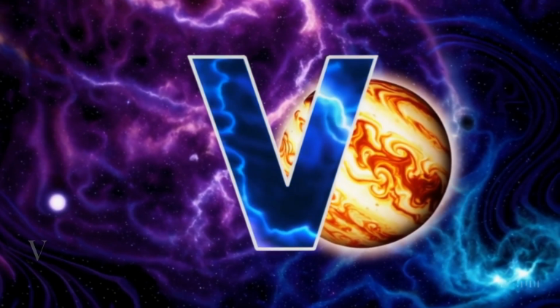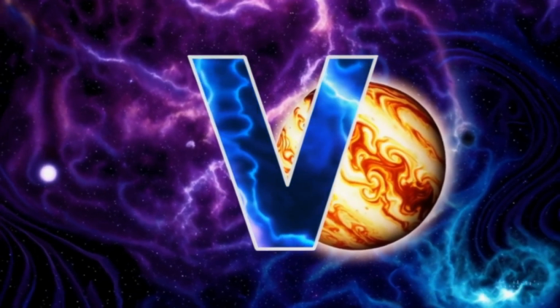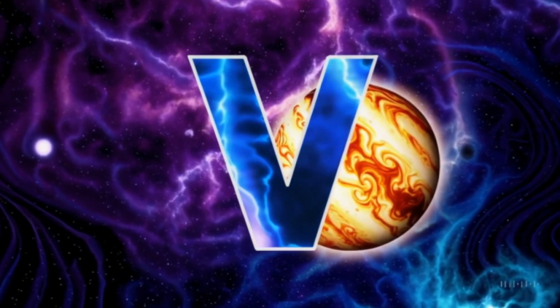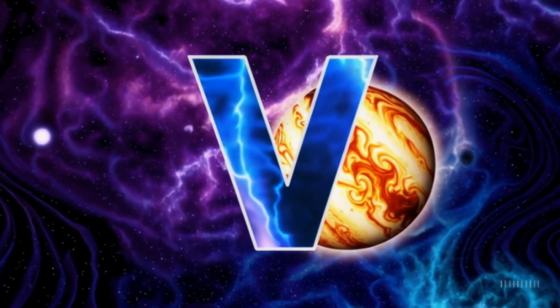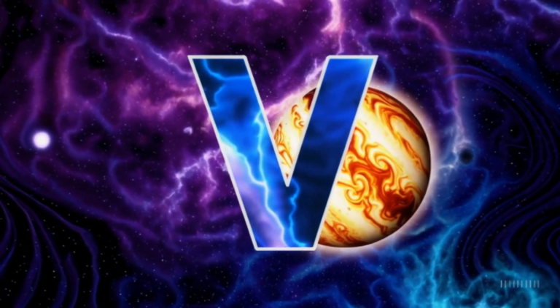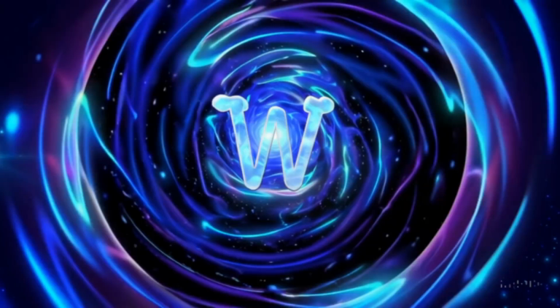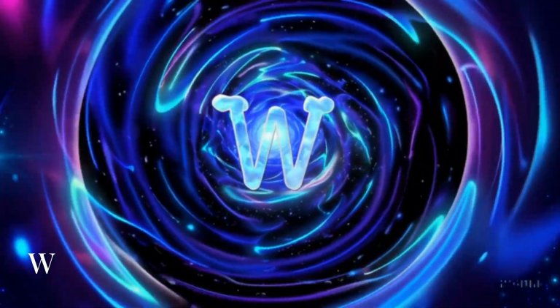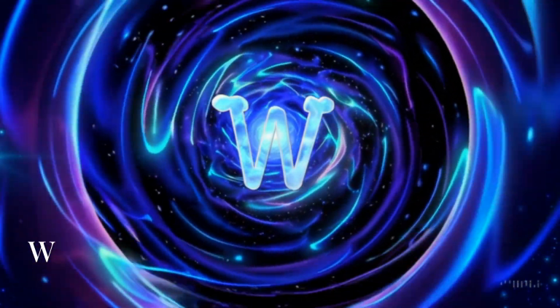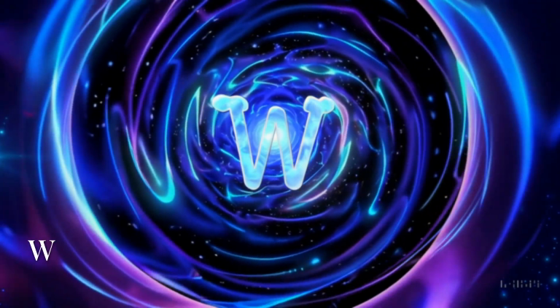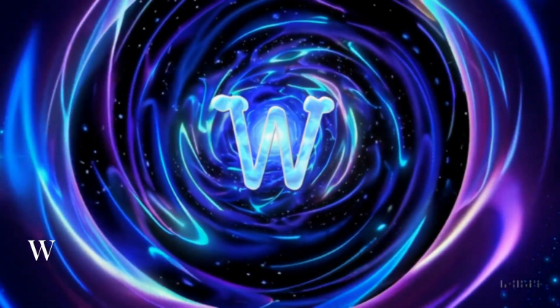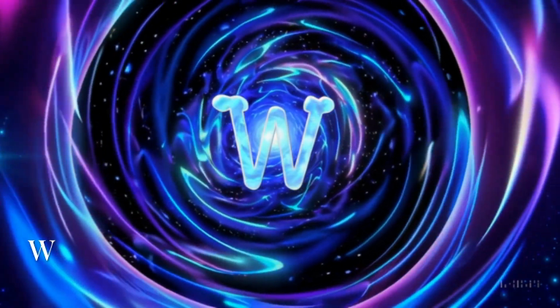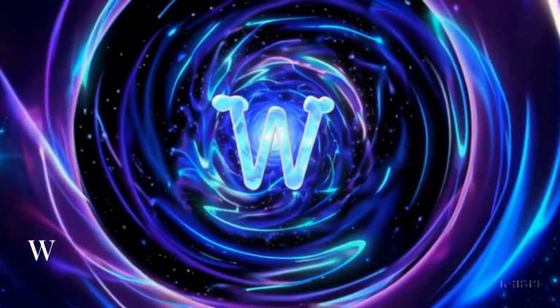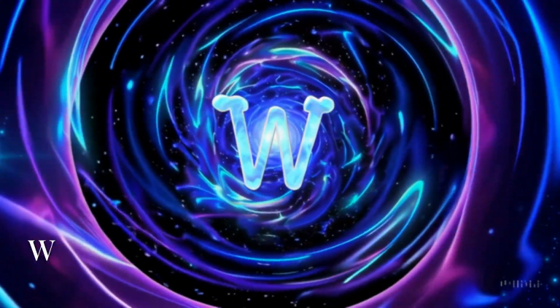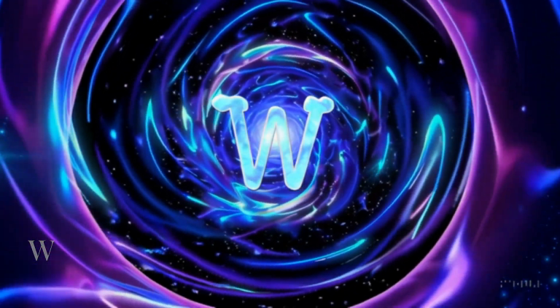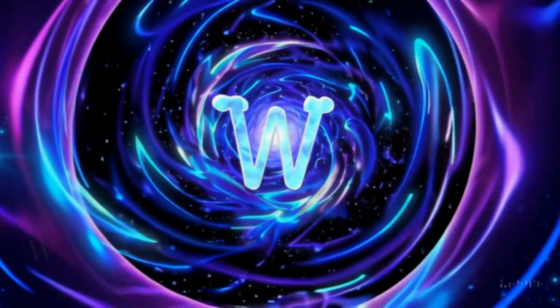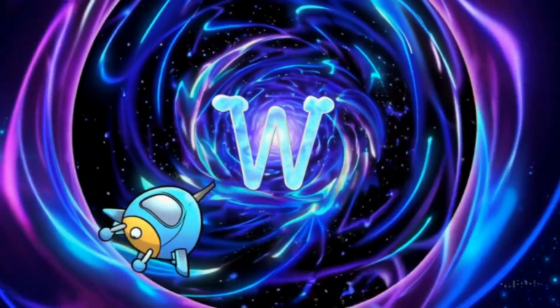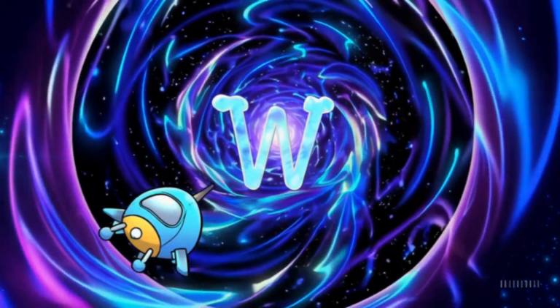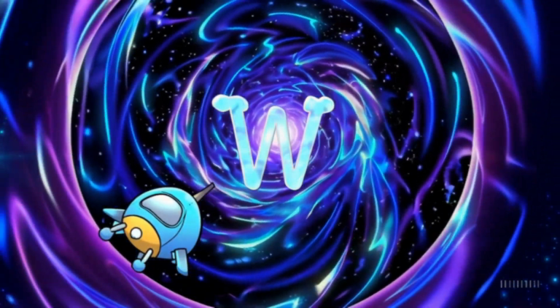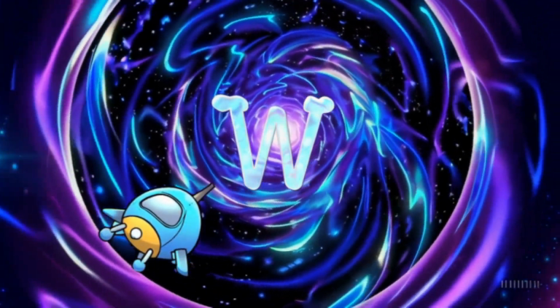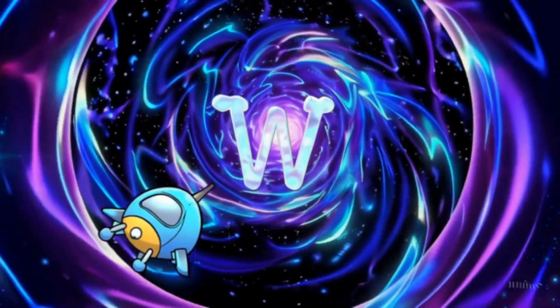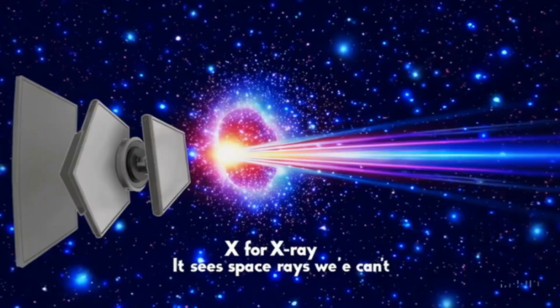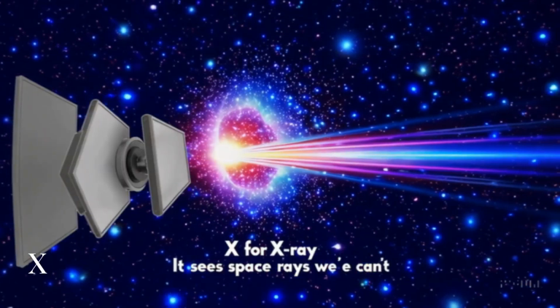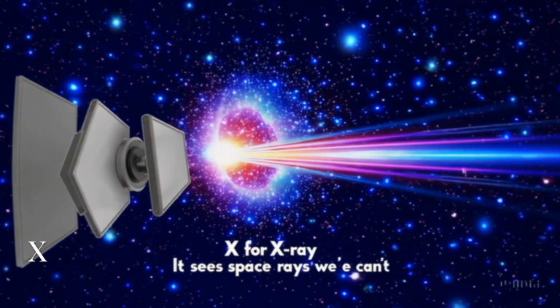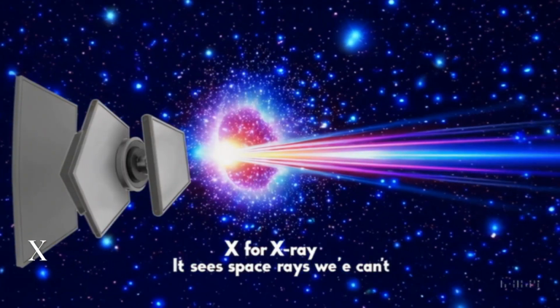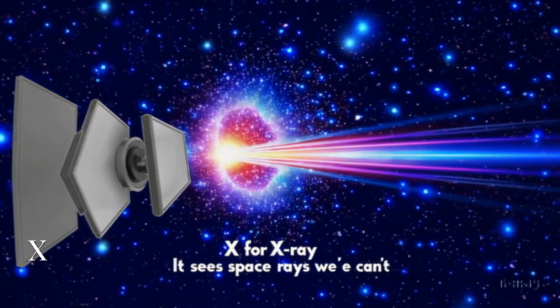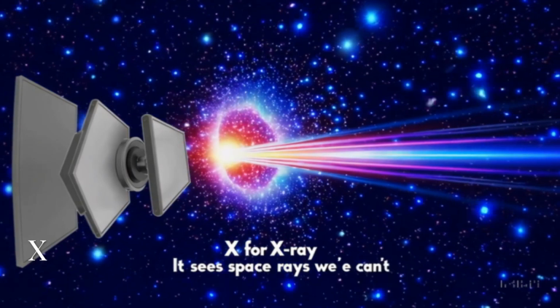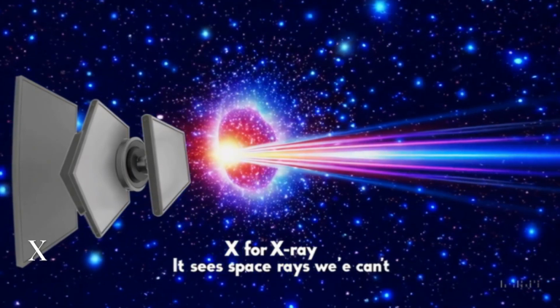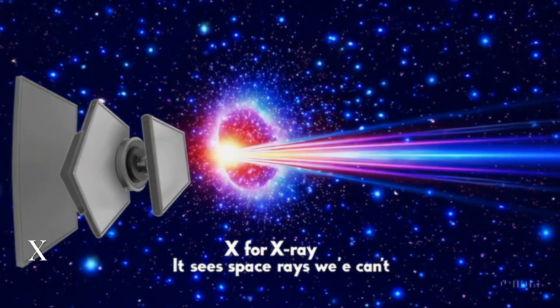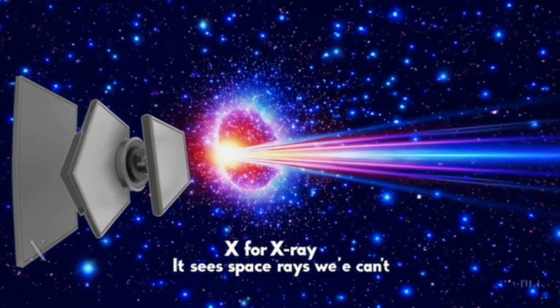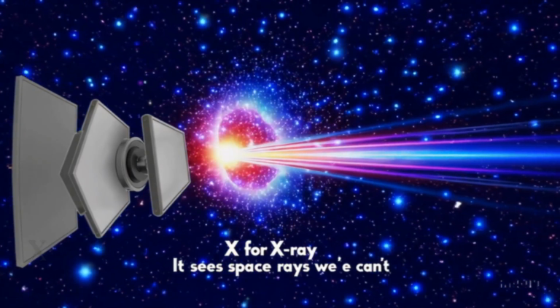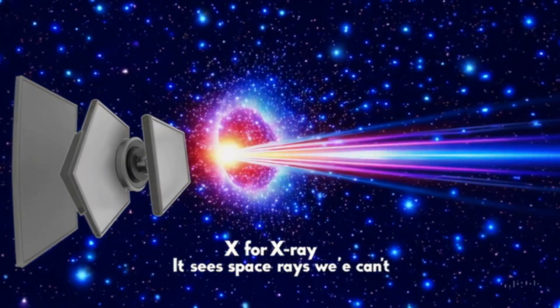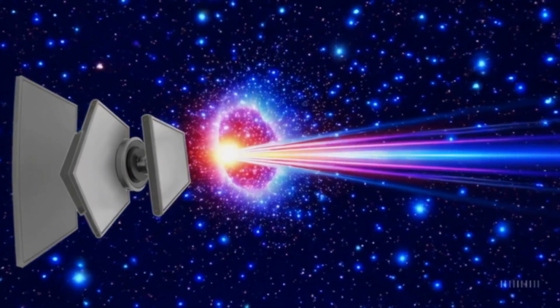W is for wormhole. It's a secret shortcut through space — or so scientists think. X is for X-ray telescope. It sees powerful space rays we can't see with our eyes.